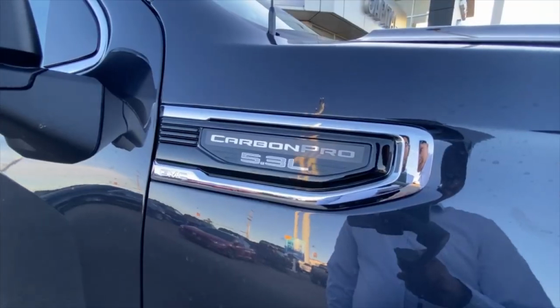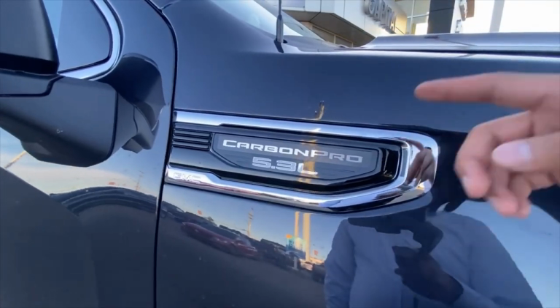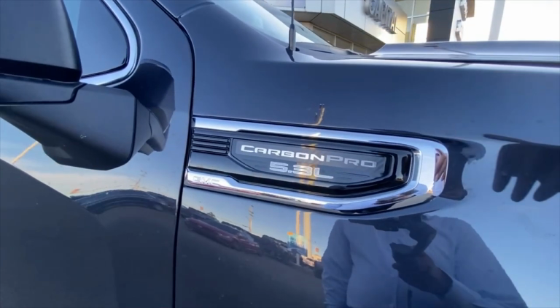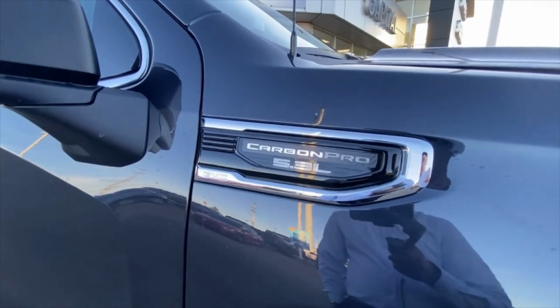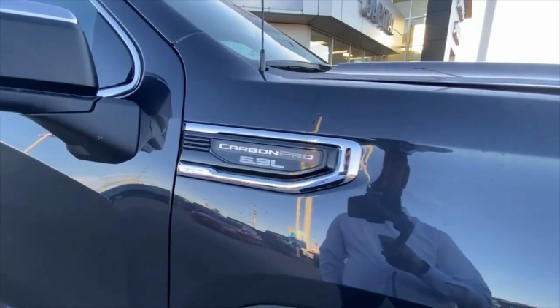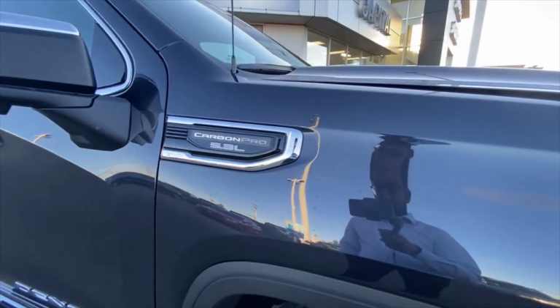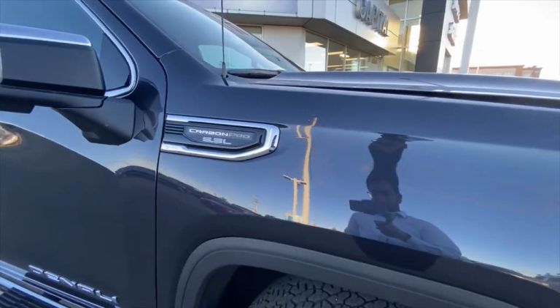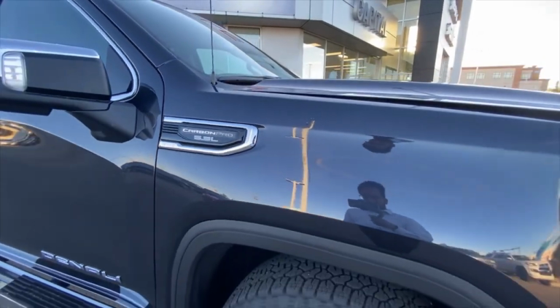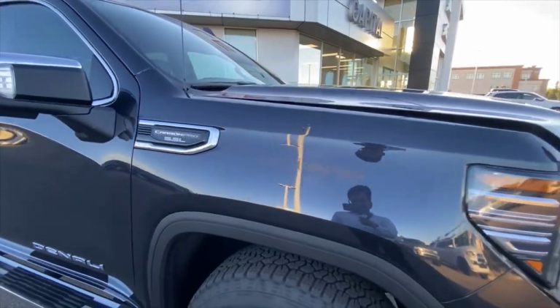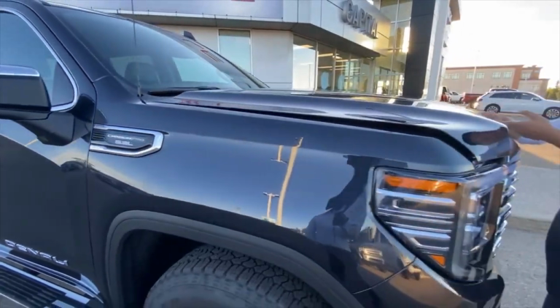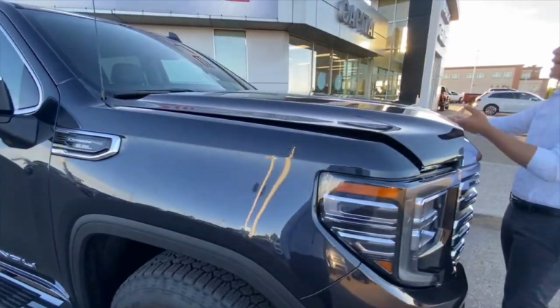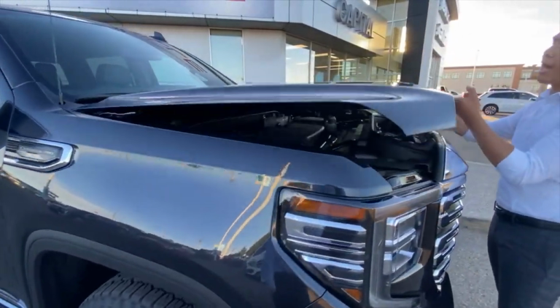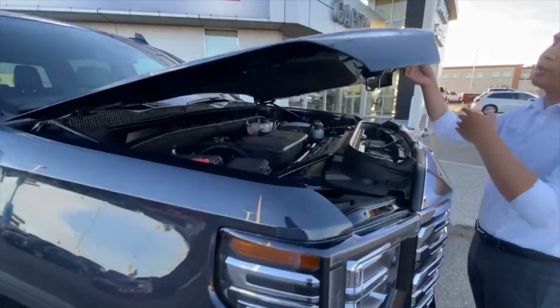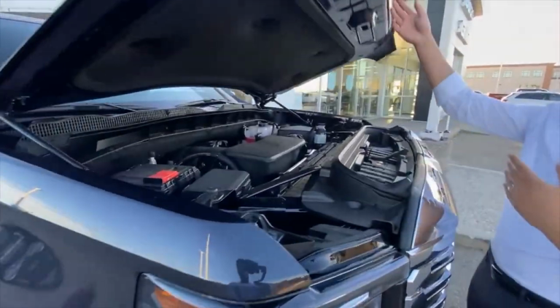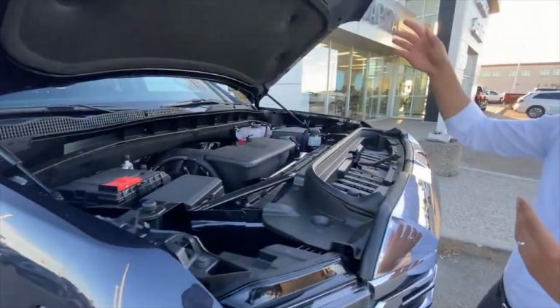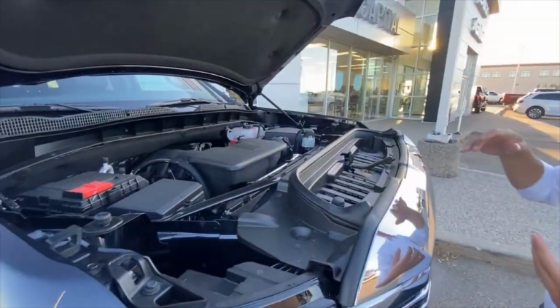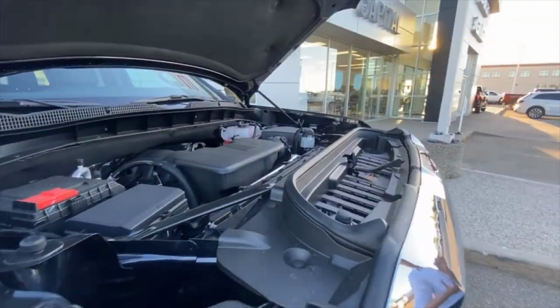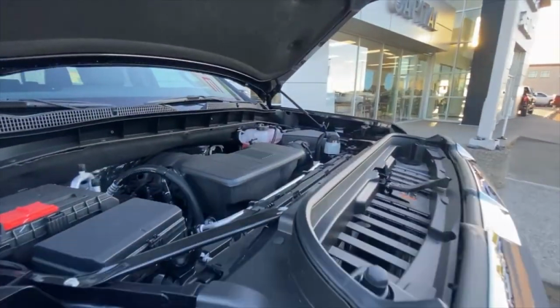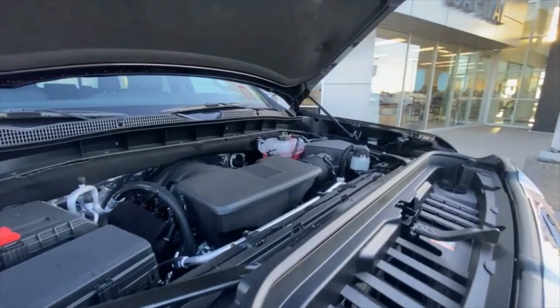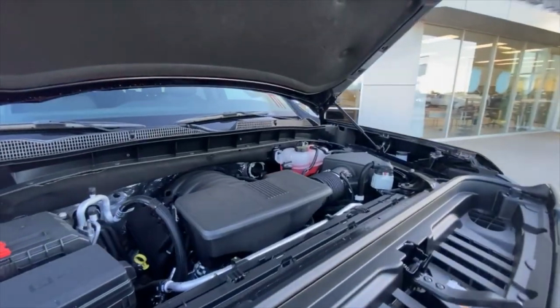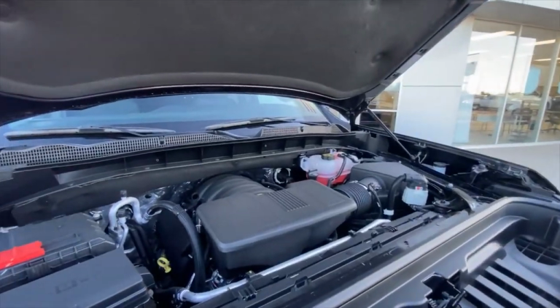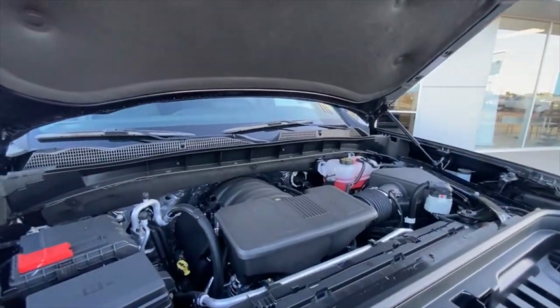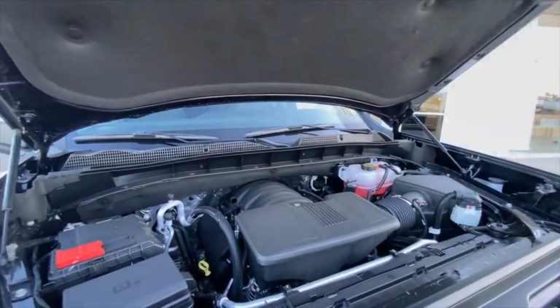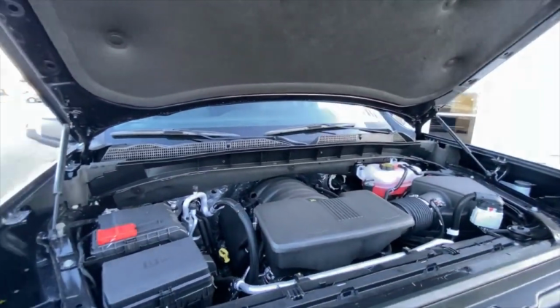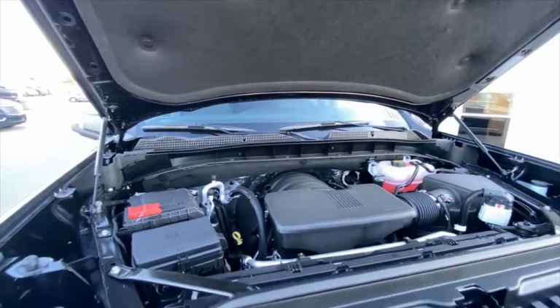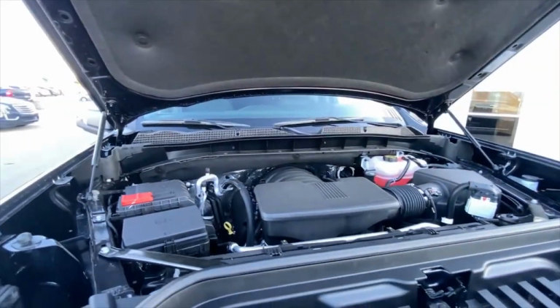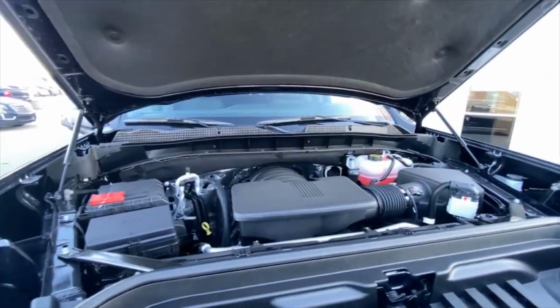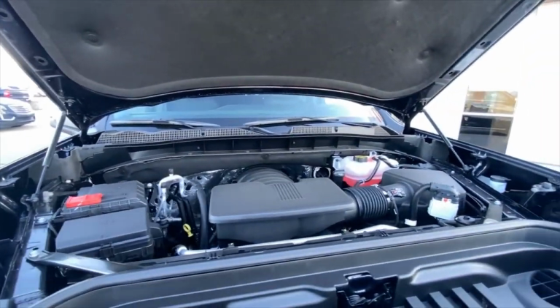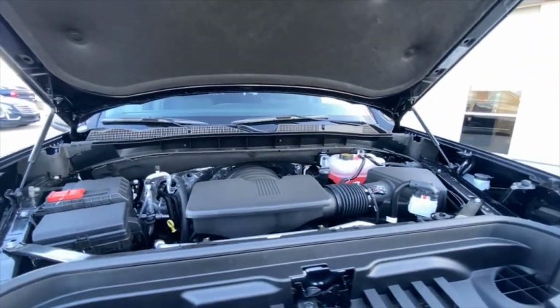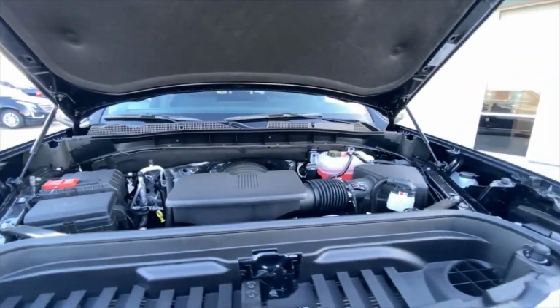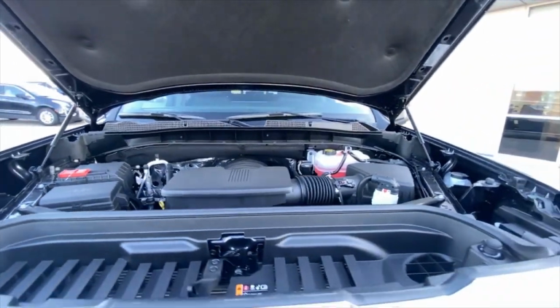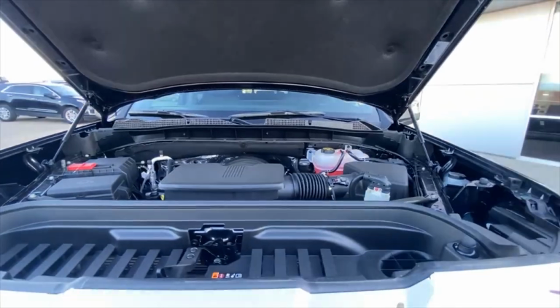You'll notice the badging right here — this vehicle is powered by the 5.3 naturally aspirated V8 pumping out 355 horsepower, 383 foot-pounds of torque, and of course all that is paired with a 10-speed transmission.